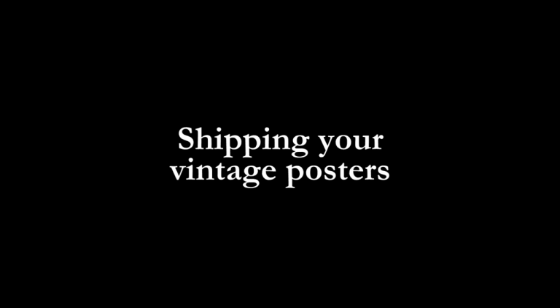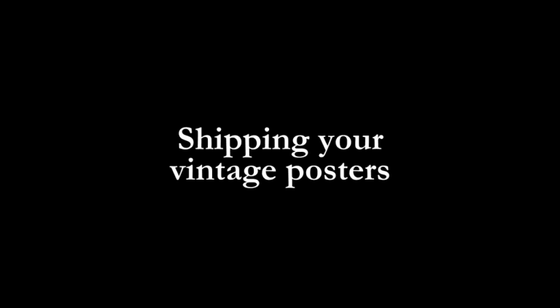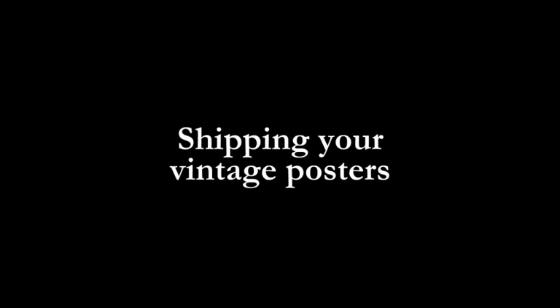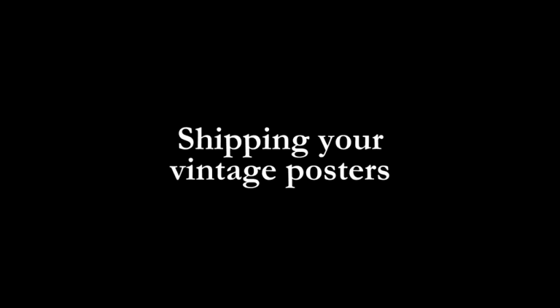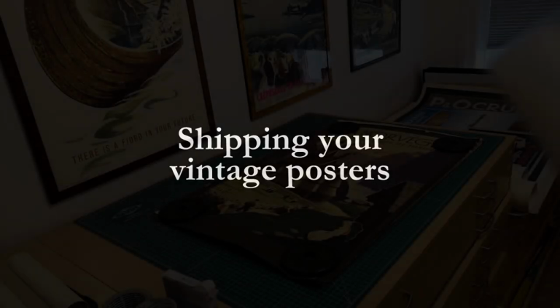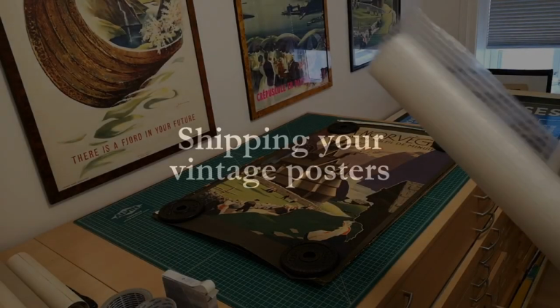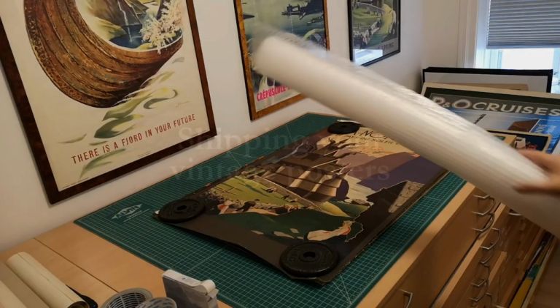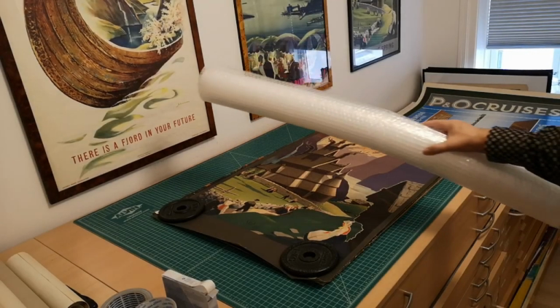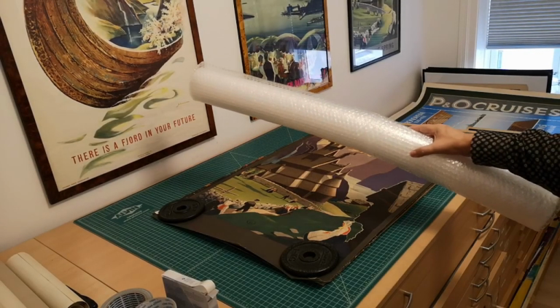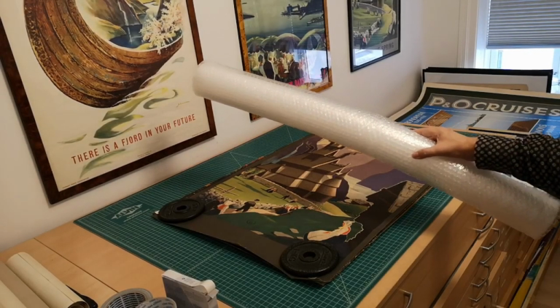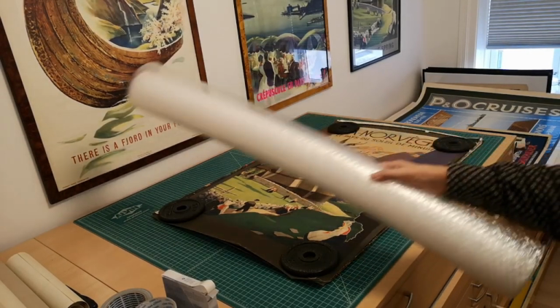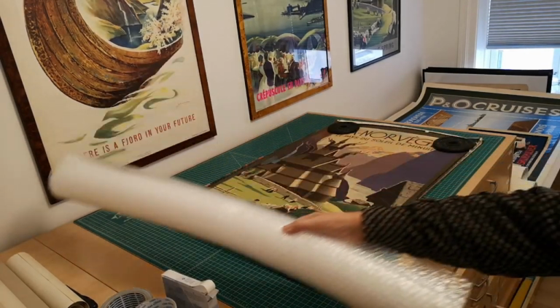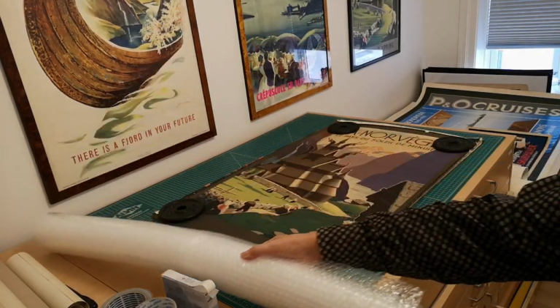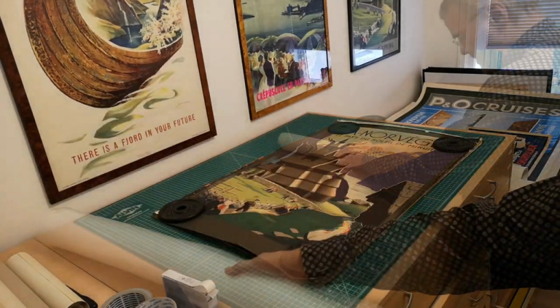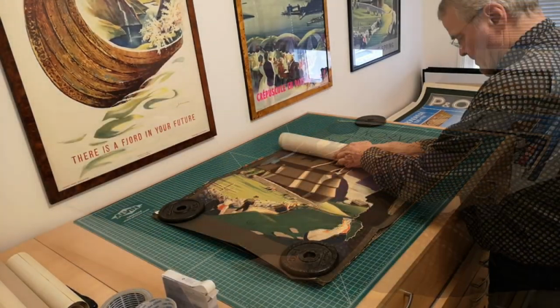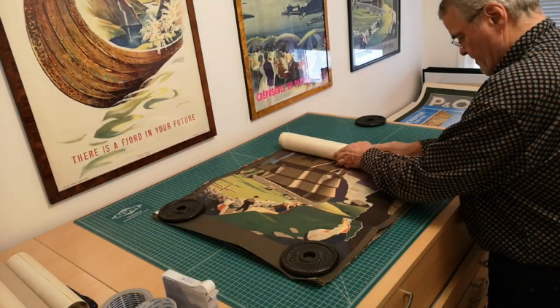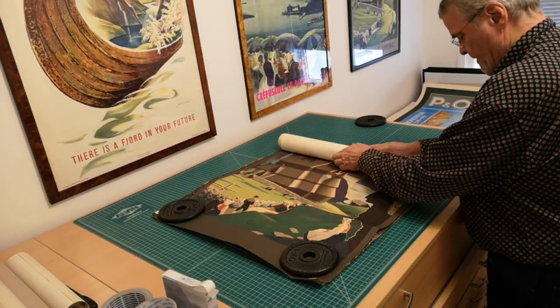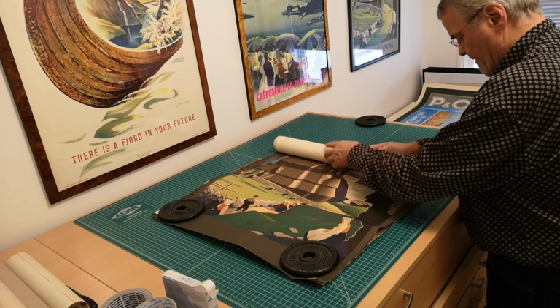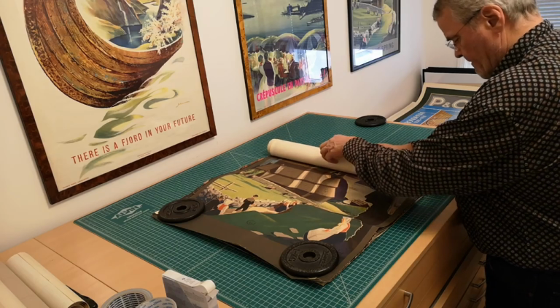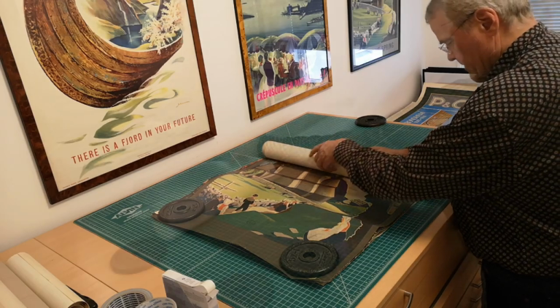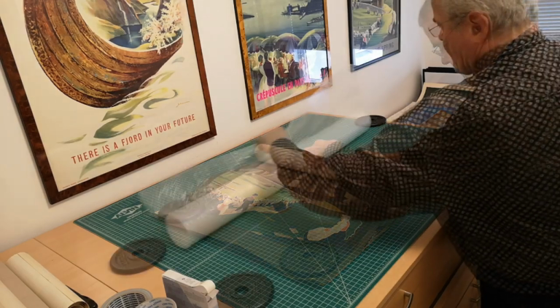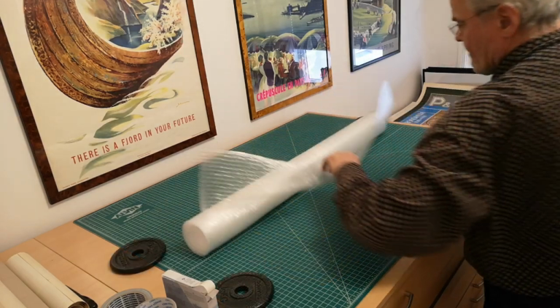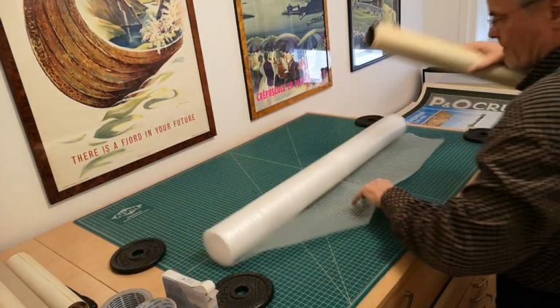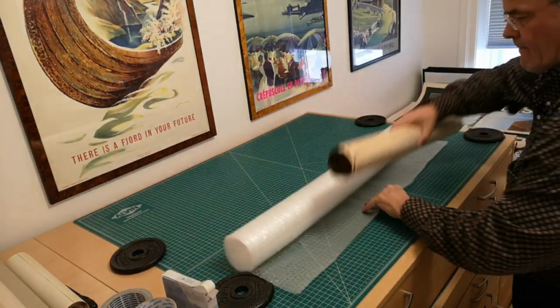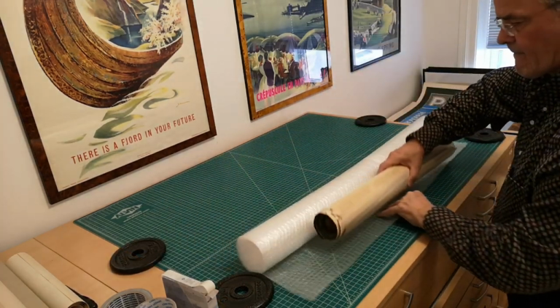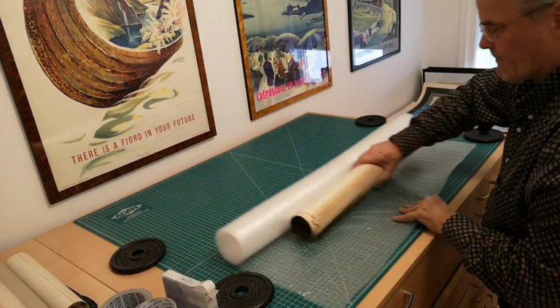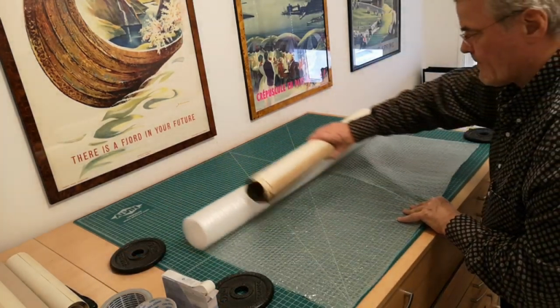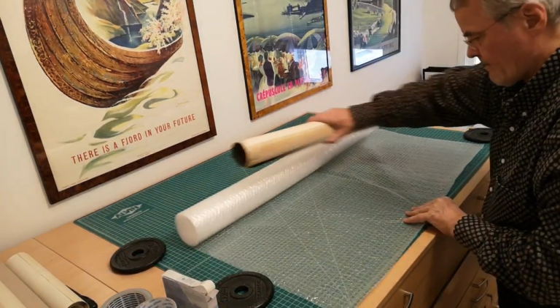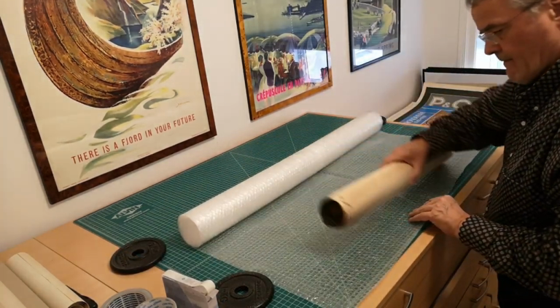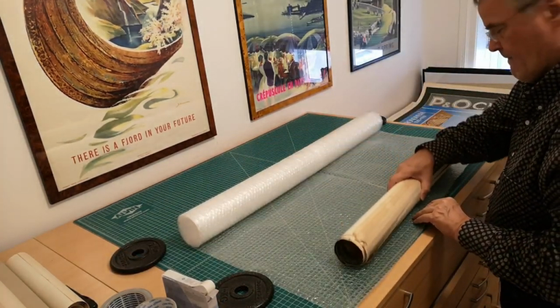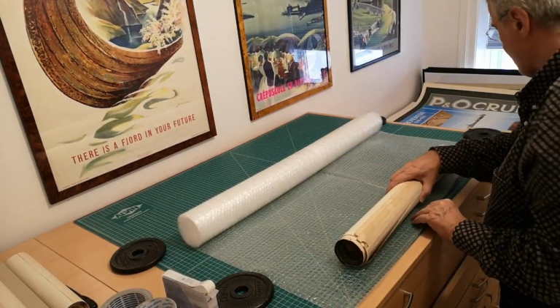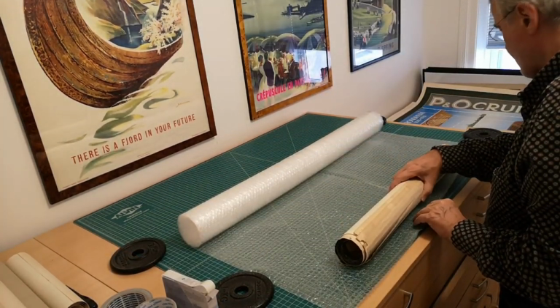First, carefully flatten all your posters on a flat surface like a table. Remember to avoid using tape for inner packing, as it can easily damage the delicate surface of the posters.